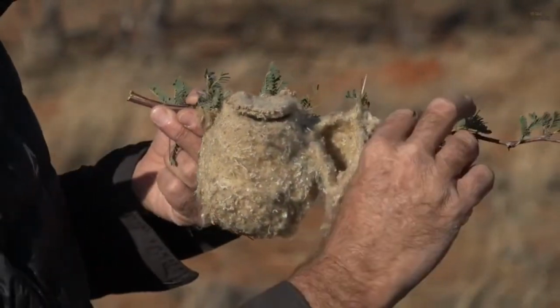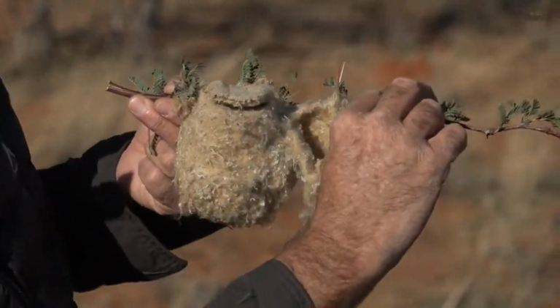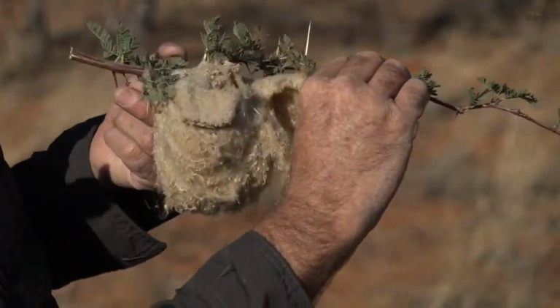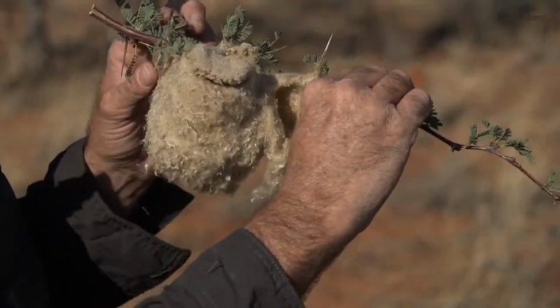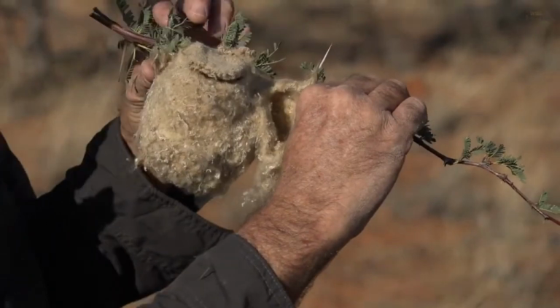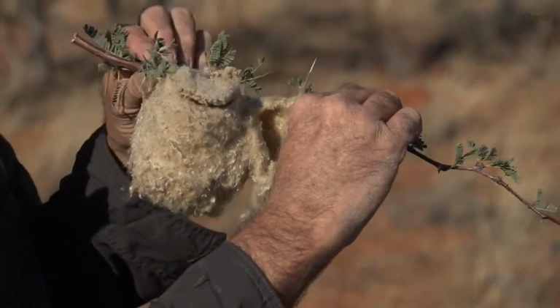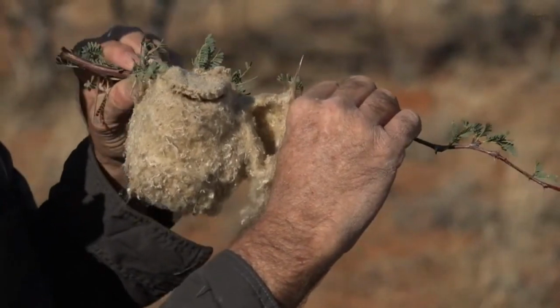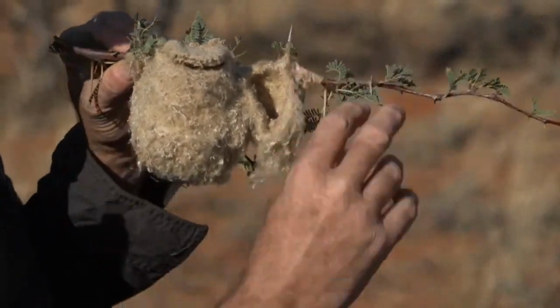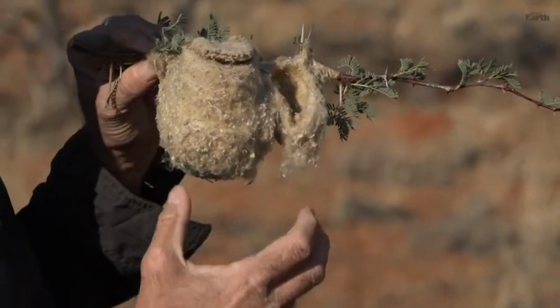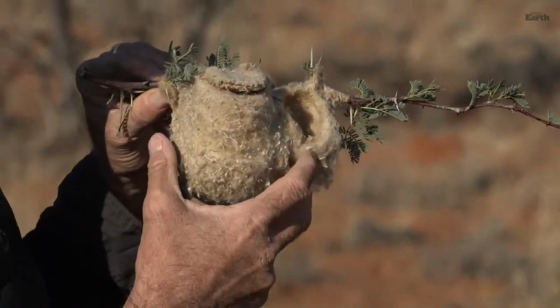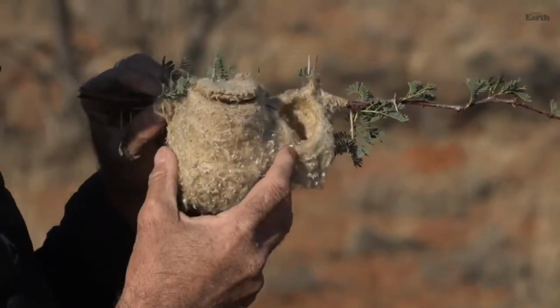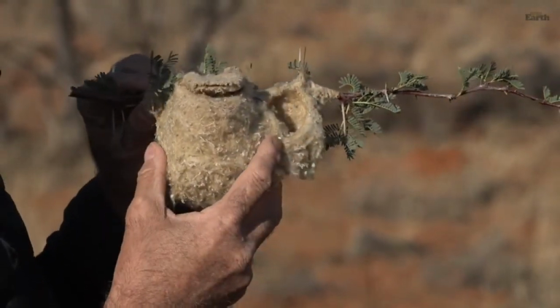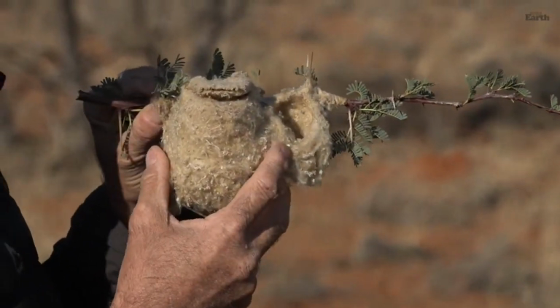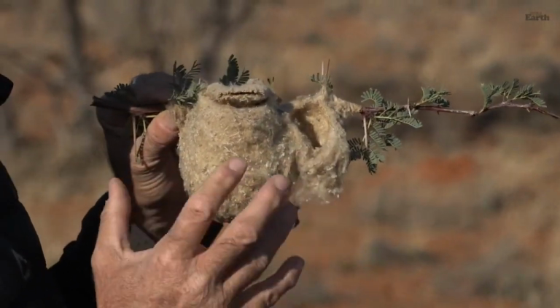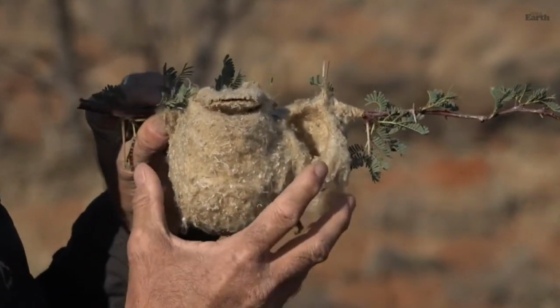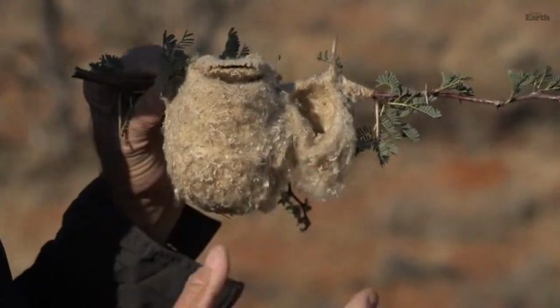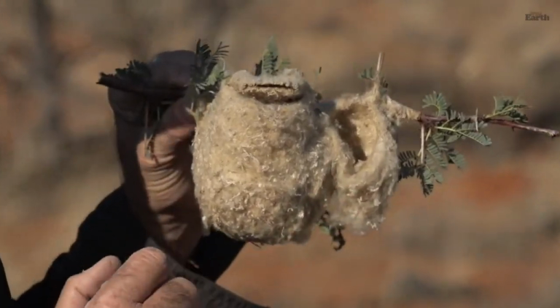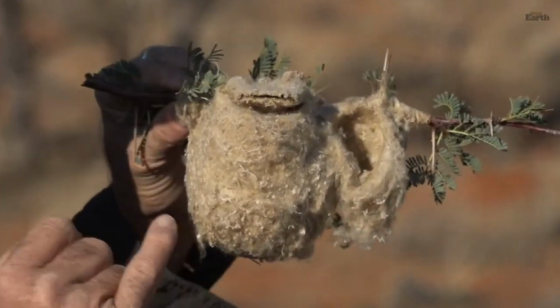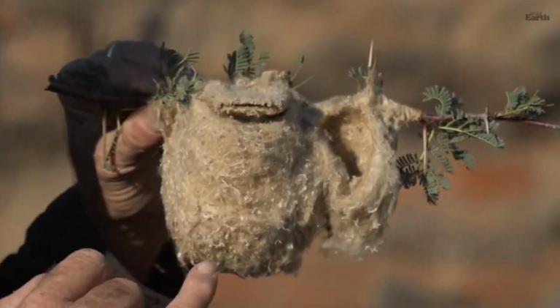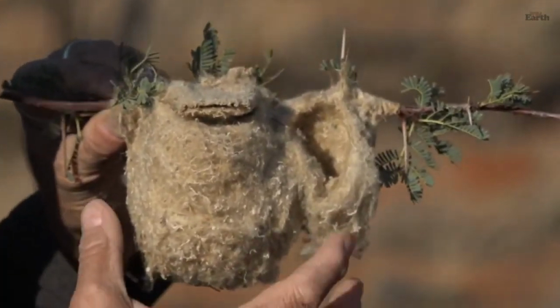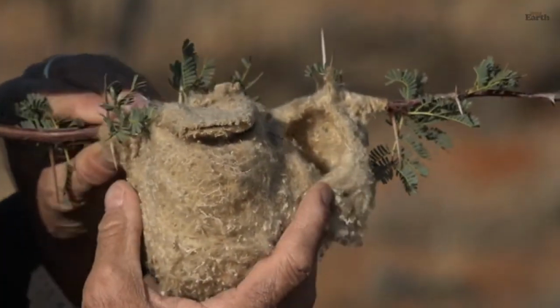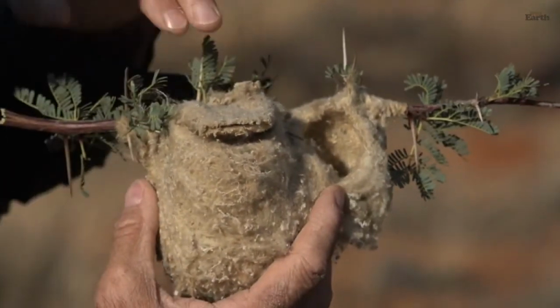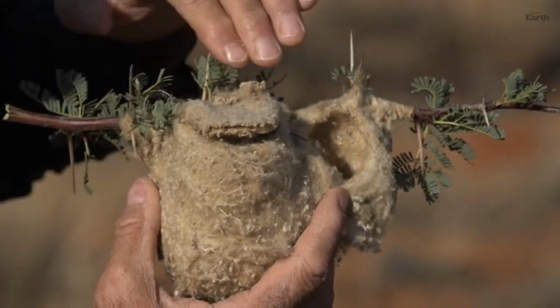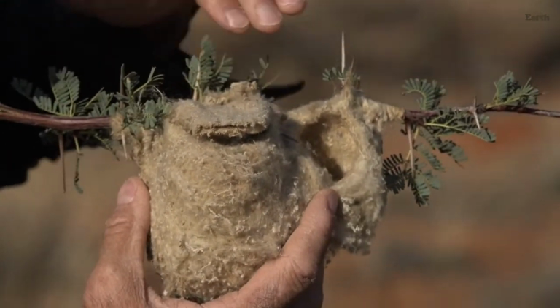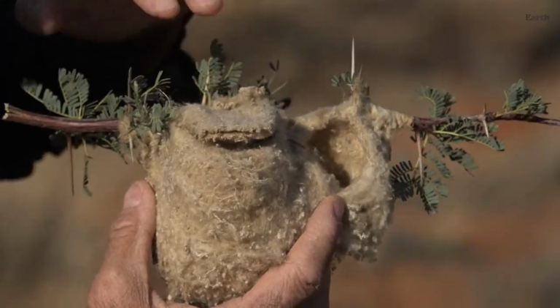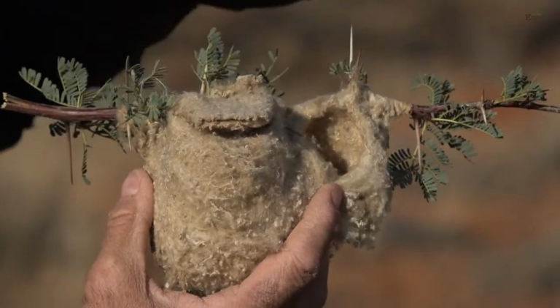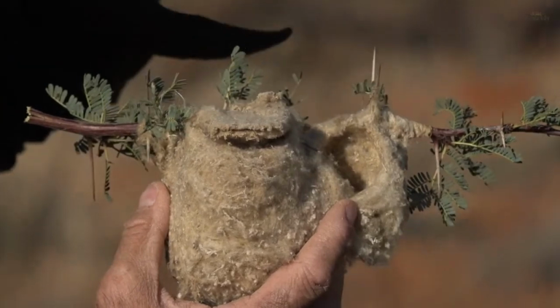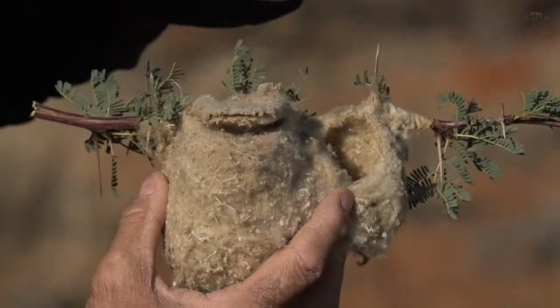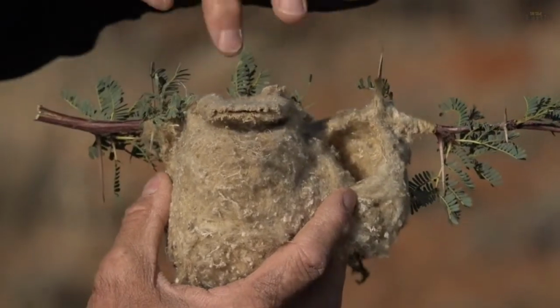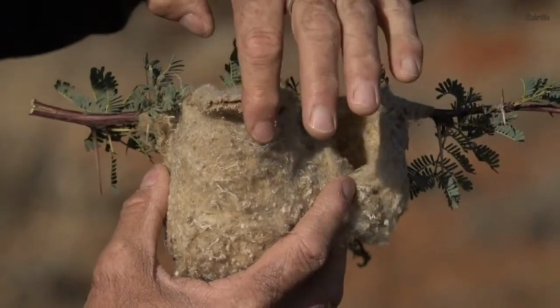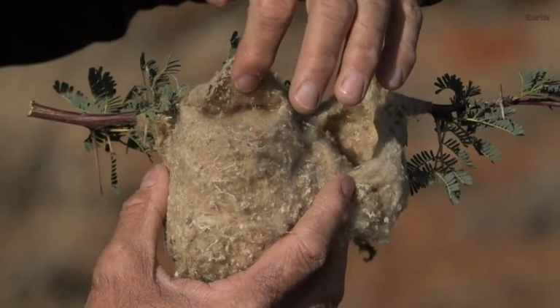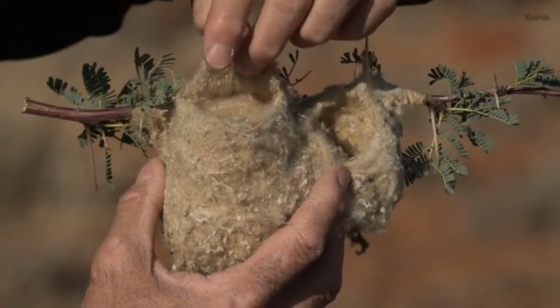This nest feels exactly like fleece — the best quality fleece. It is incredibly warm. And what I love about this, ignoring the hole that was on top, that's not part of the normal design.